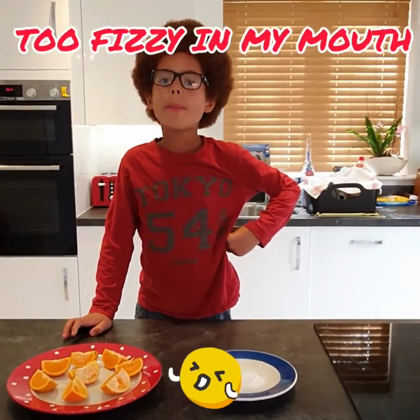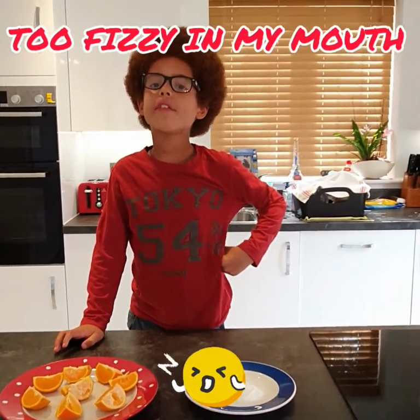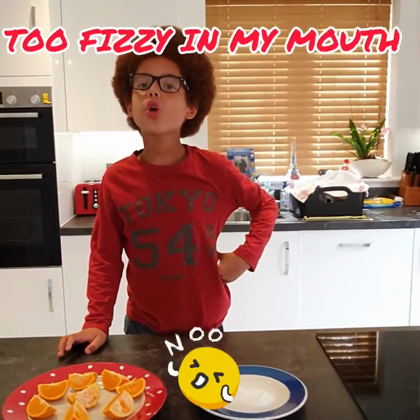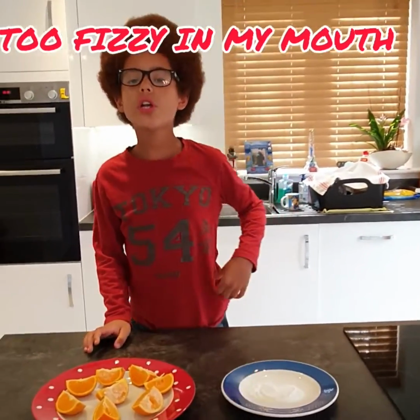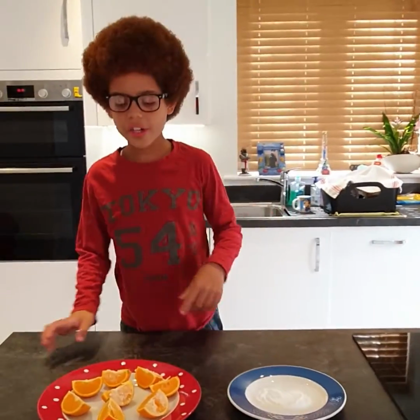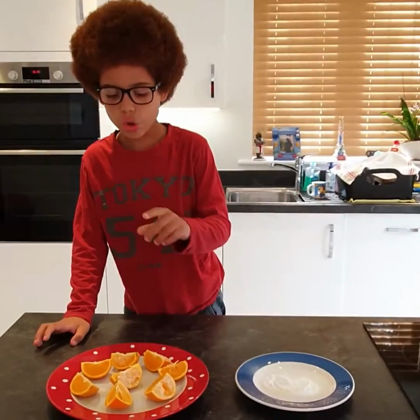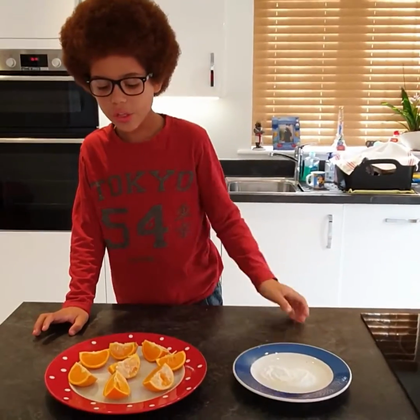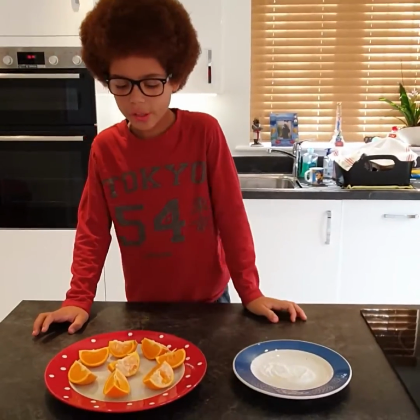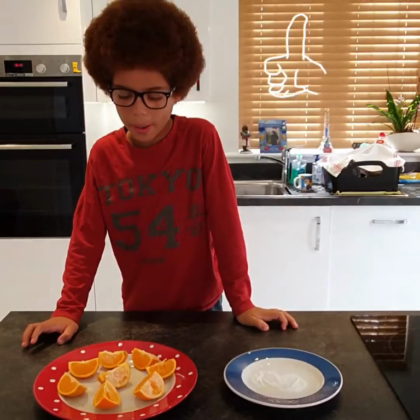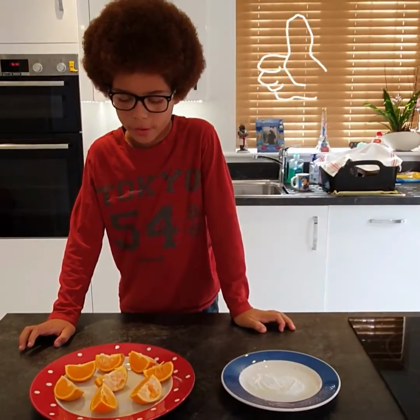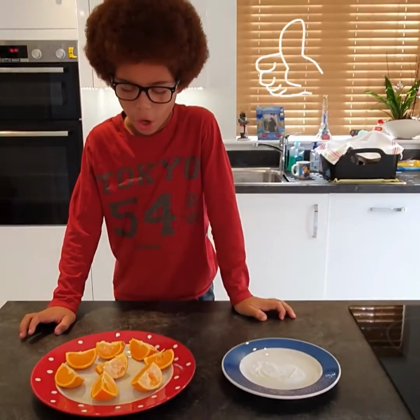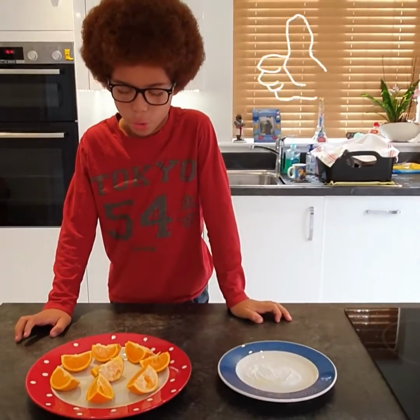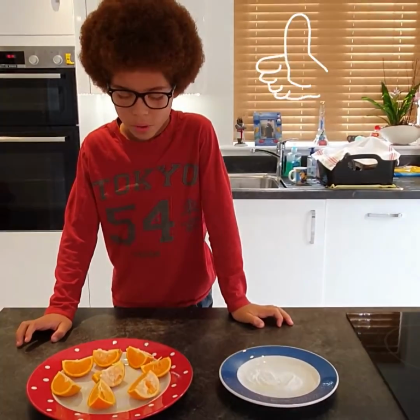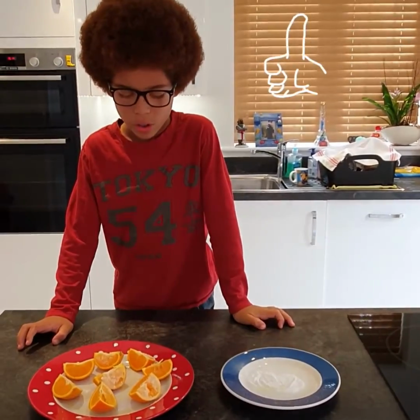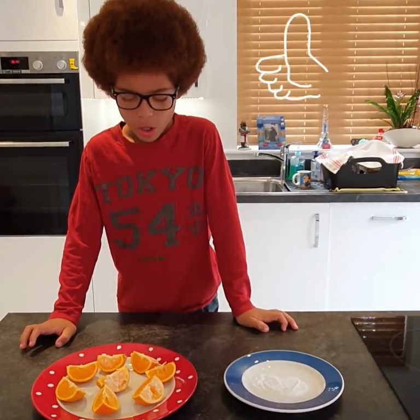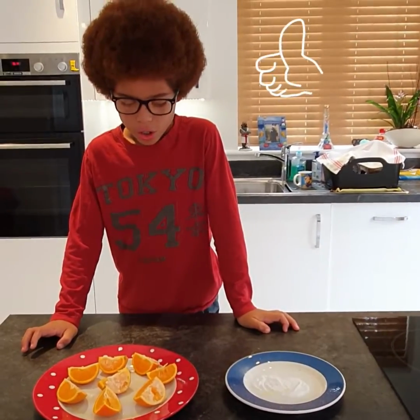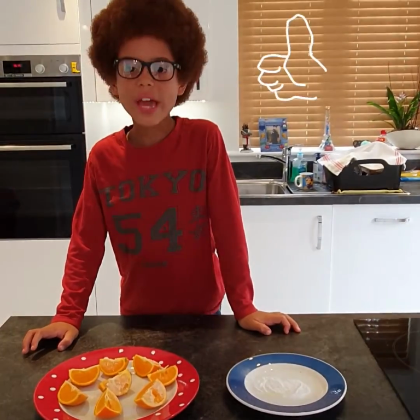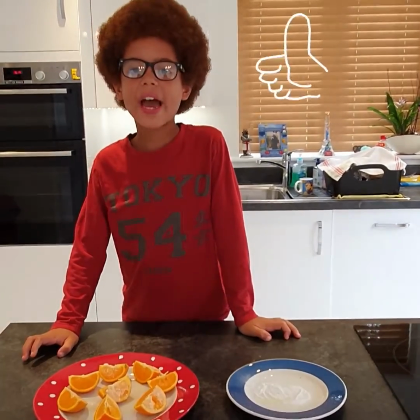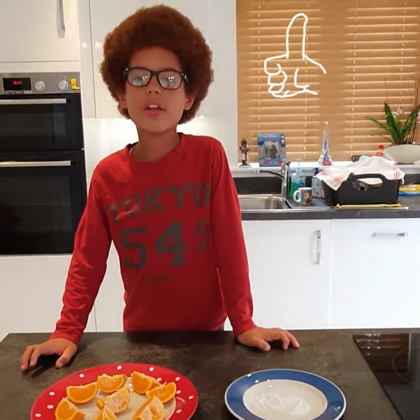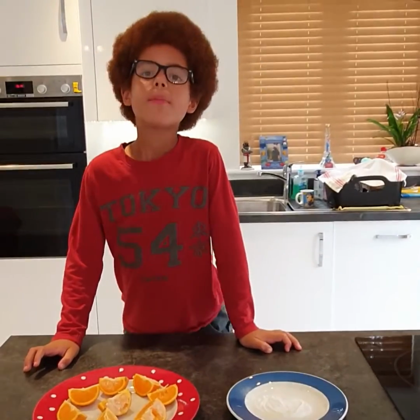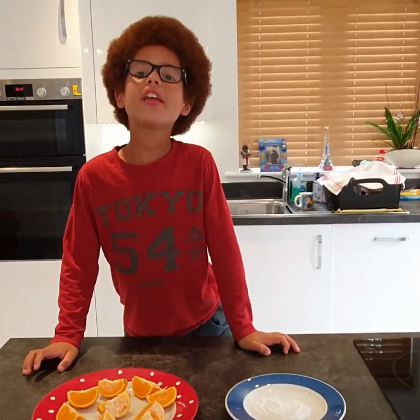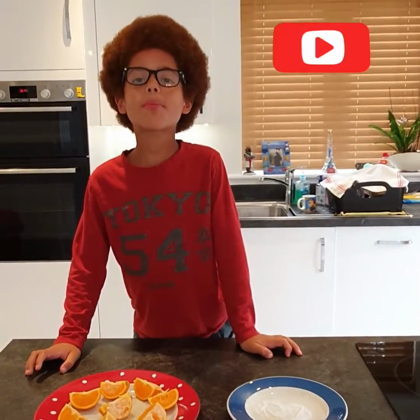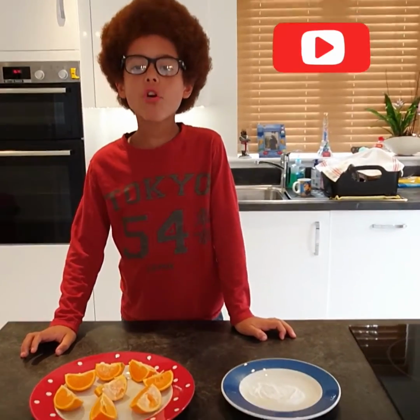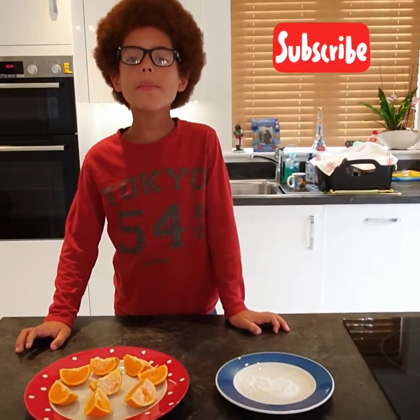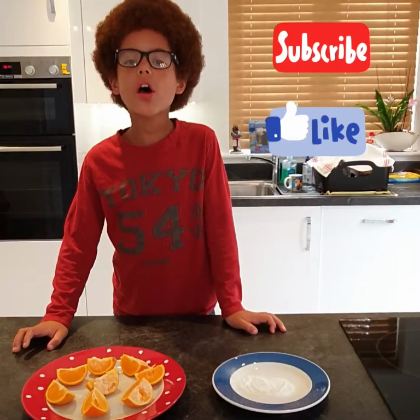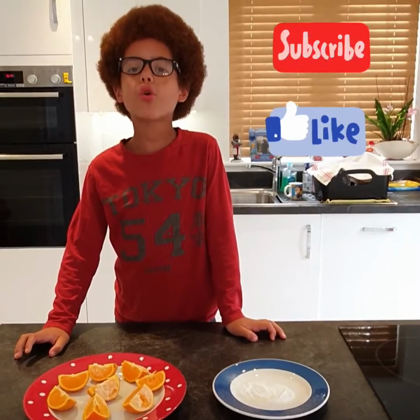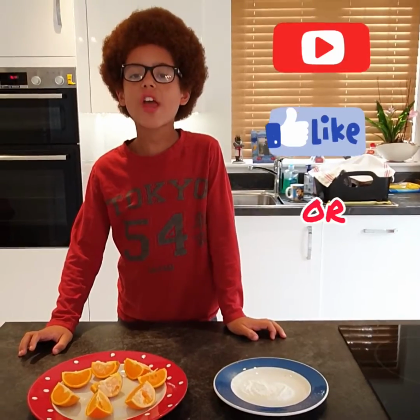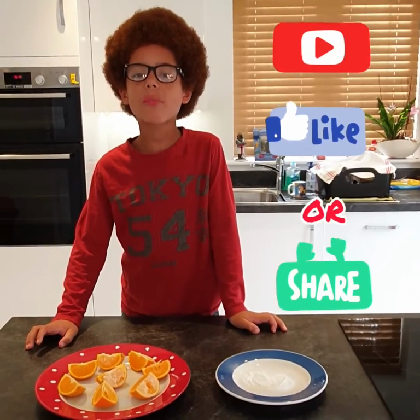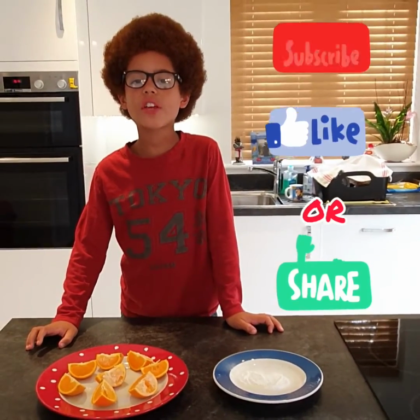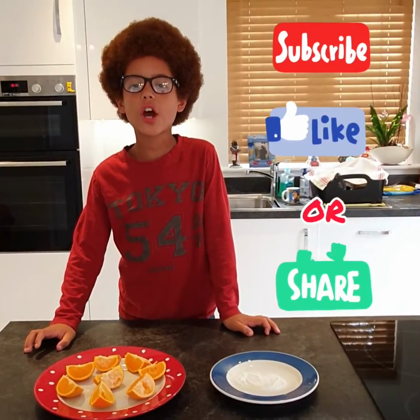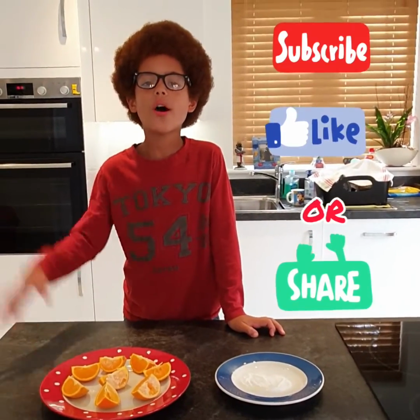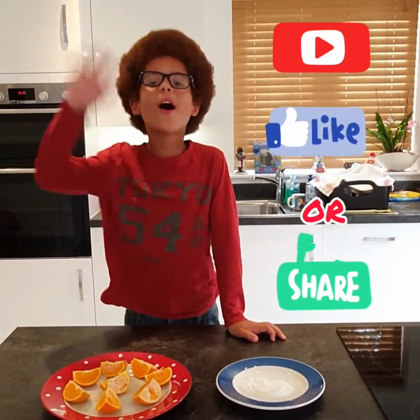But if you would like to do the science experiment at home, you can. Please subscribe, like, or share my video. Bye!